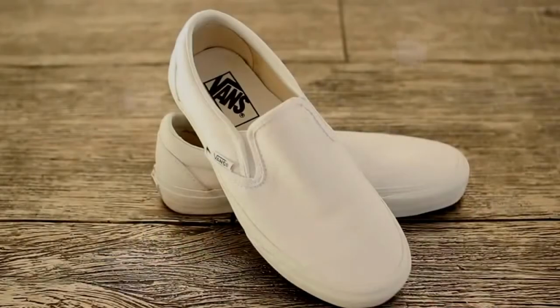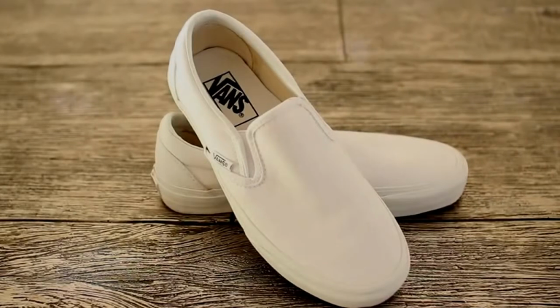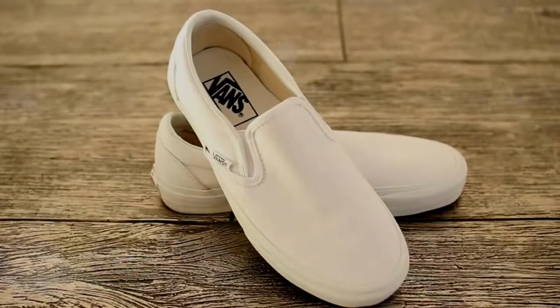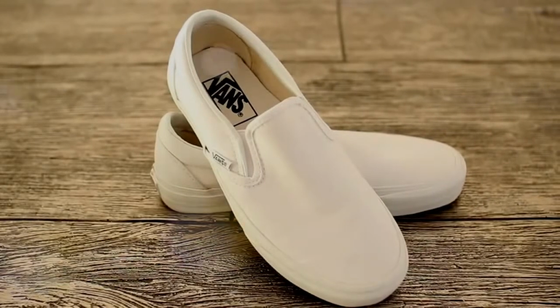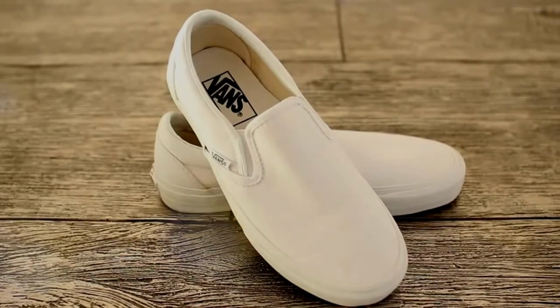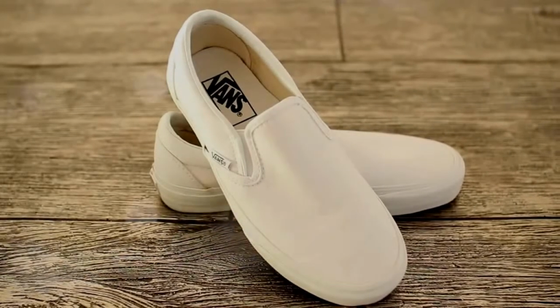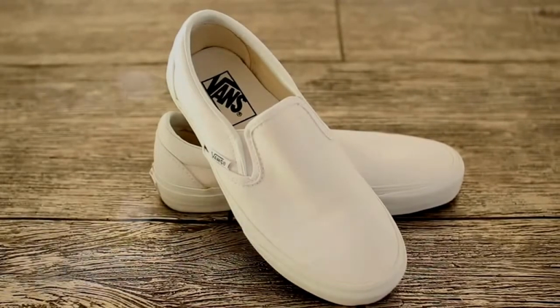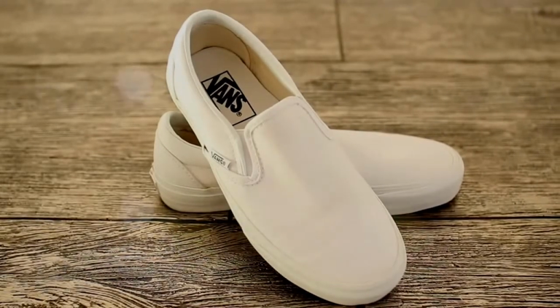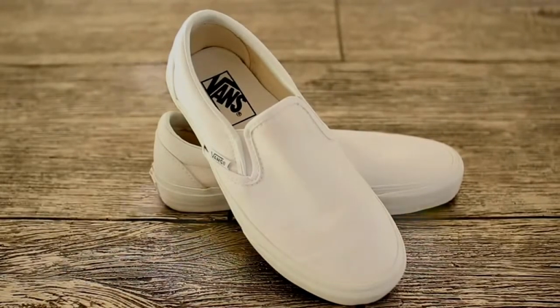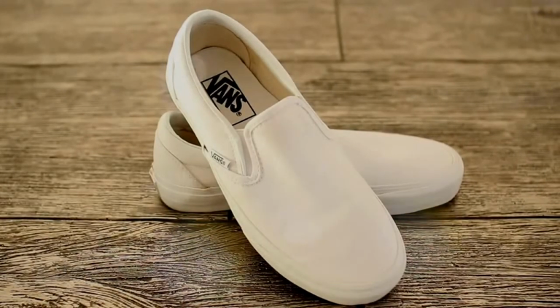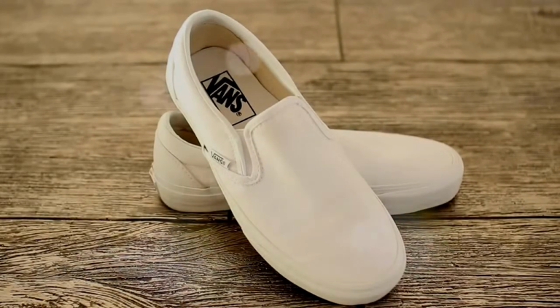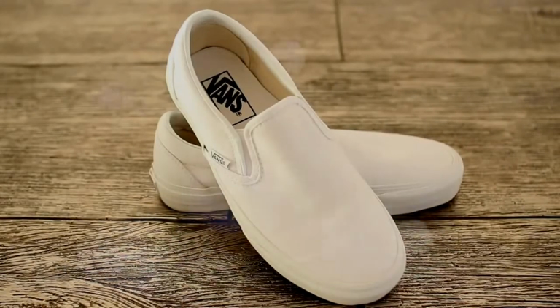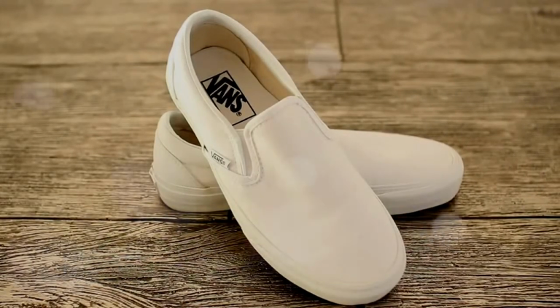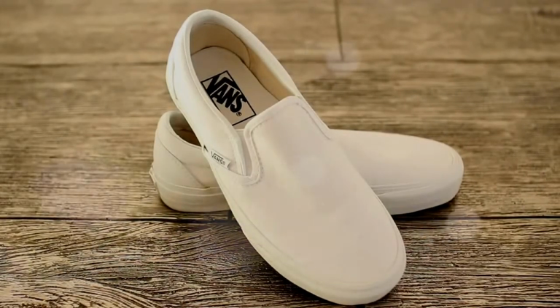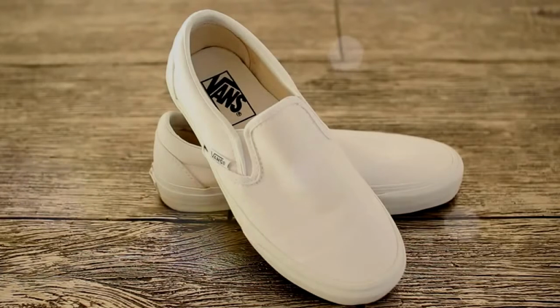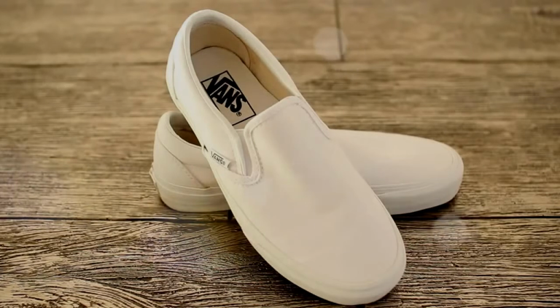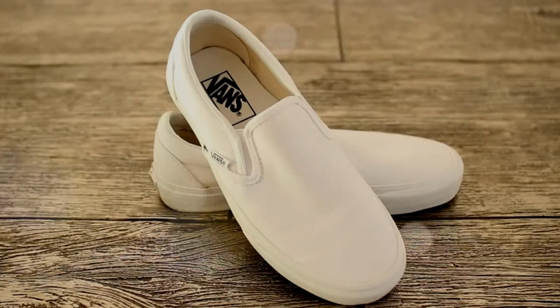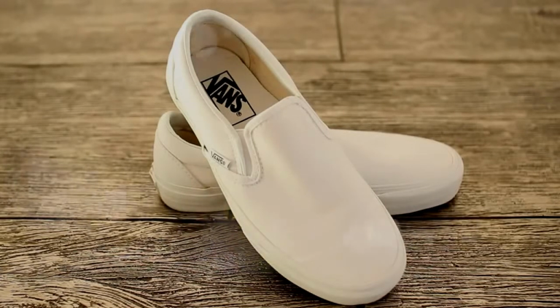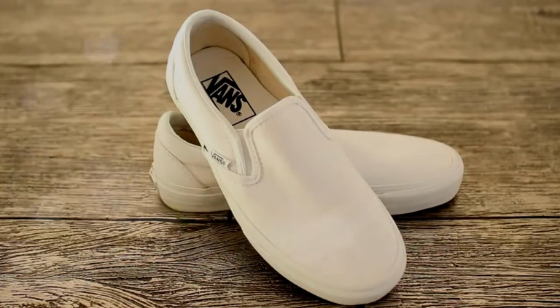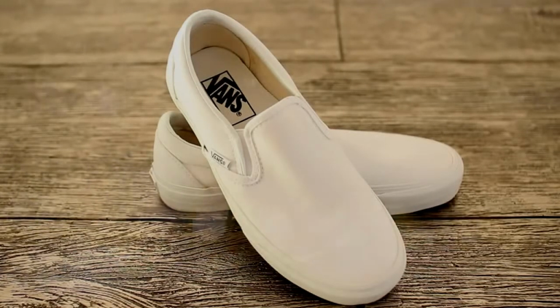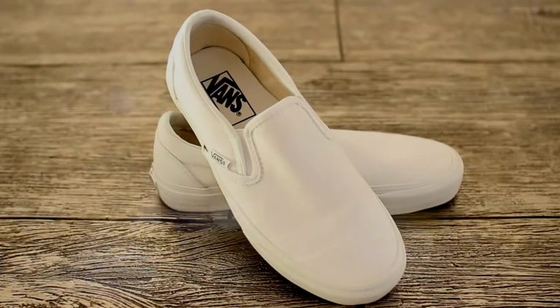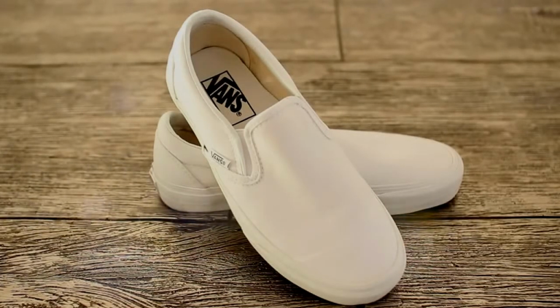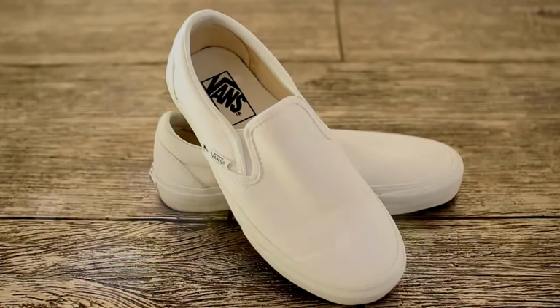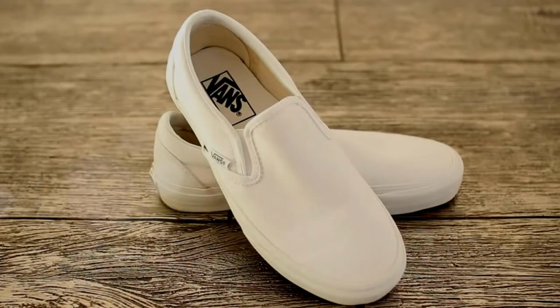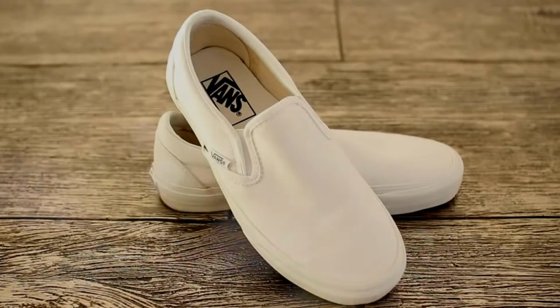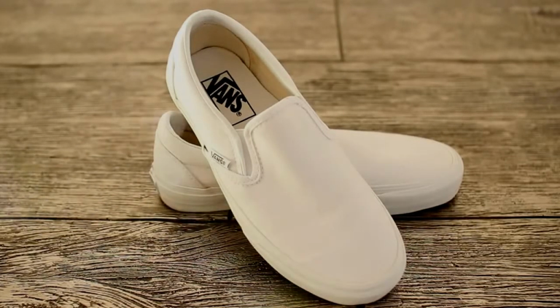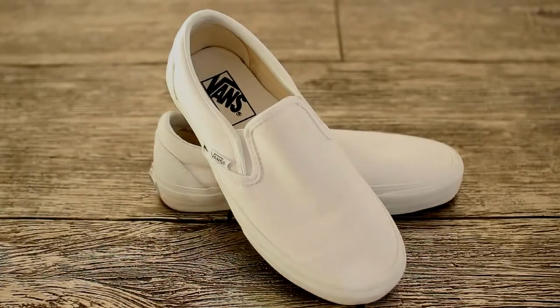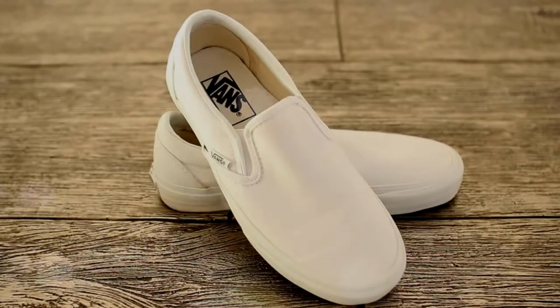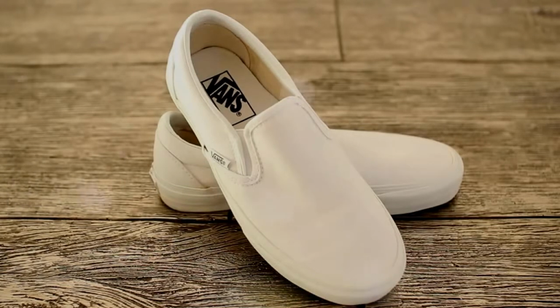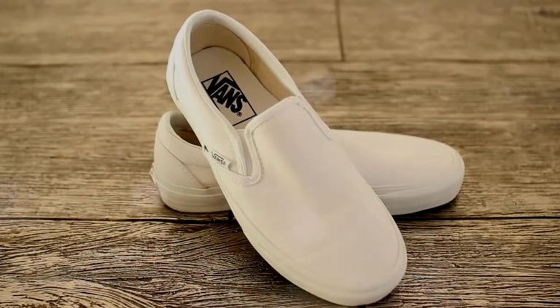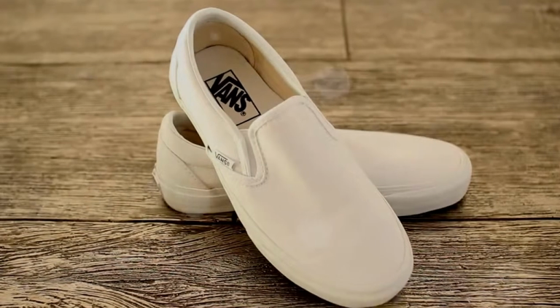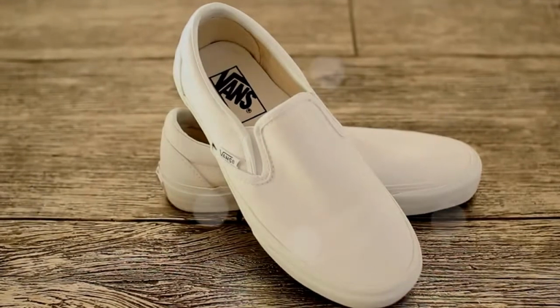The first thing you're going to need is a white pair of shoes, and no, they don't need to be Vans. These actually aren't brand new — I've had them for about four years and I just never wore them that much because I was so scared to get them dirty, so I decided to make them sparkly instead.